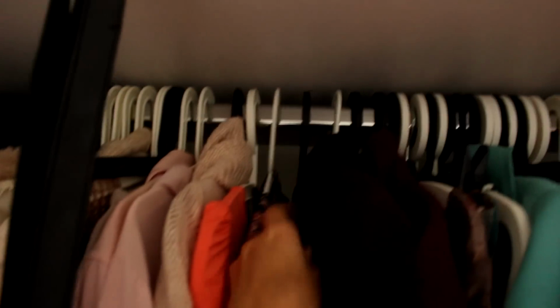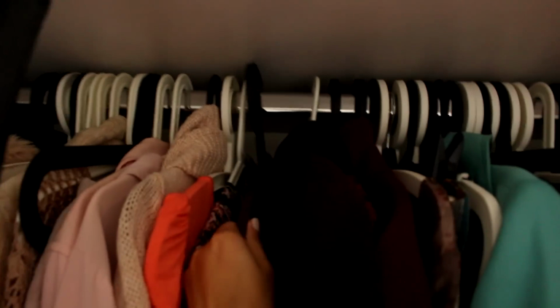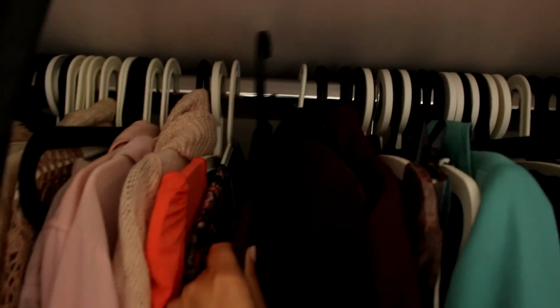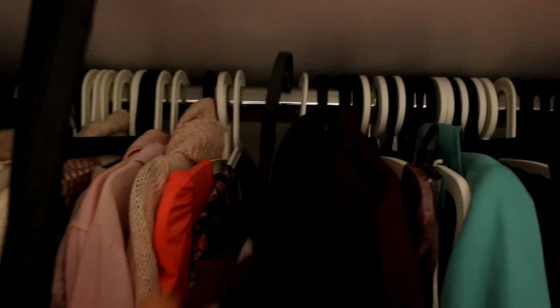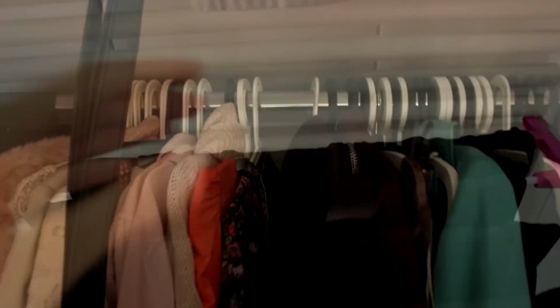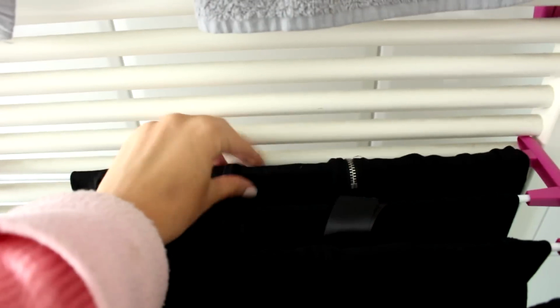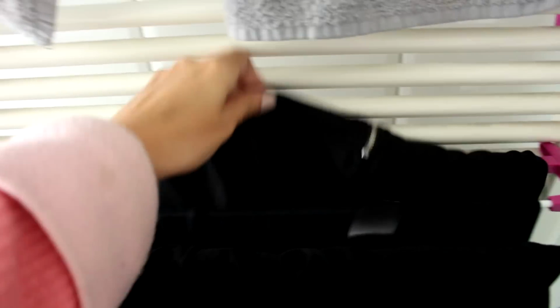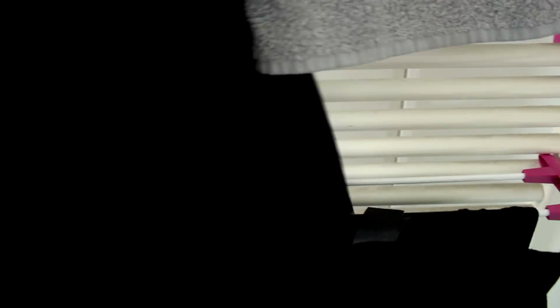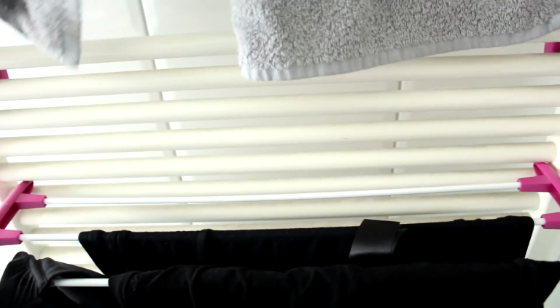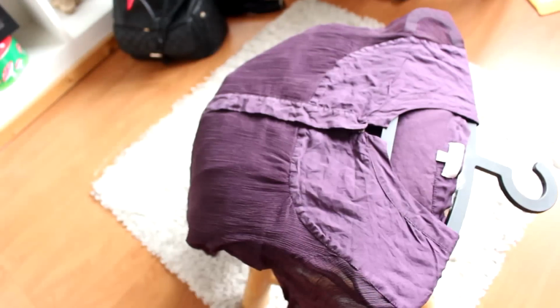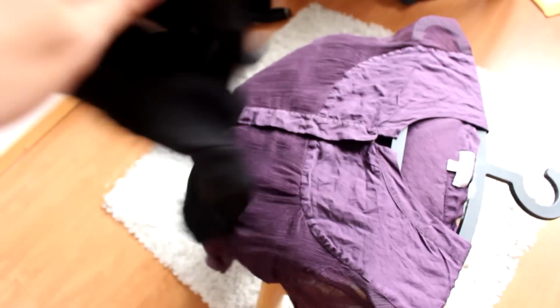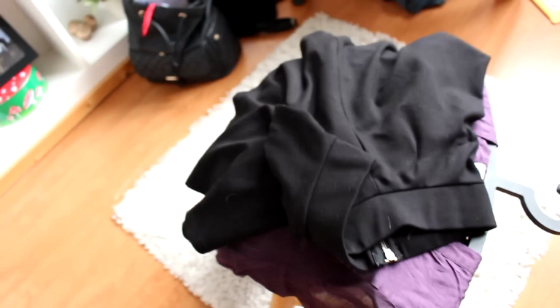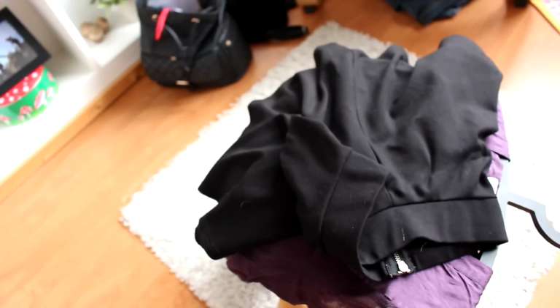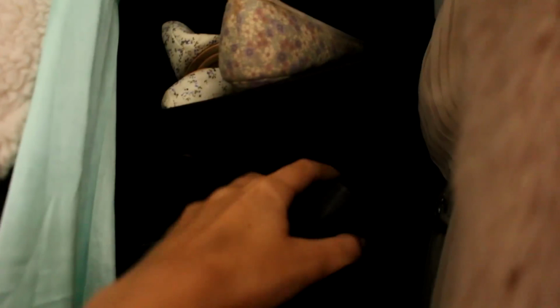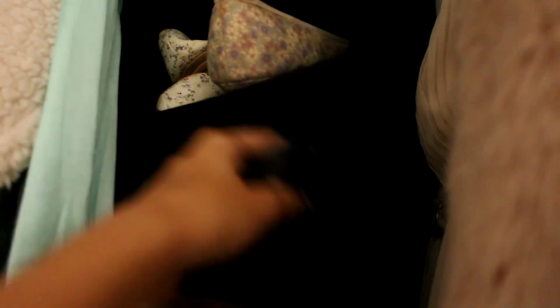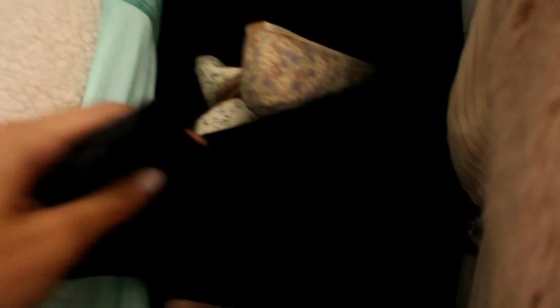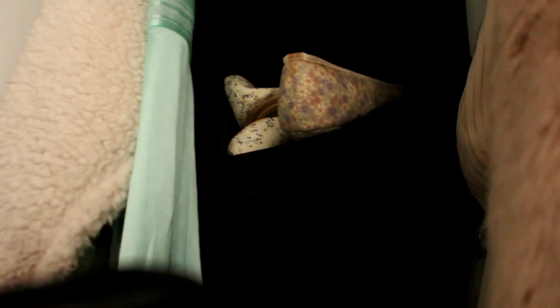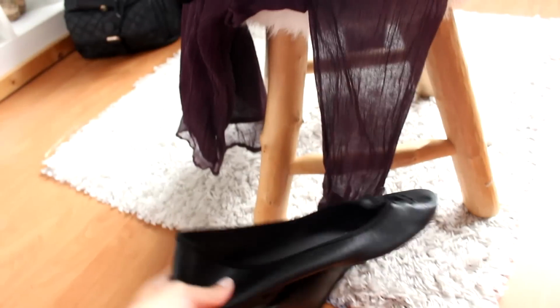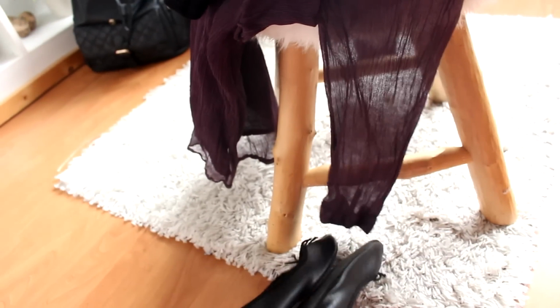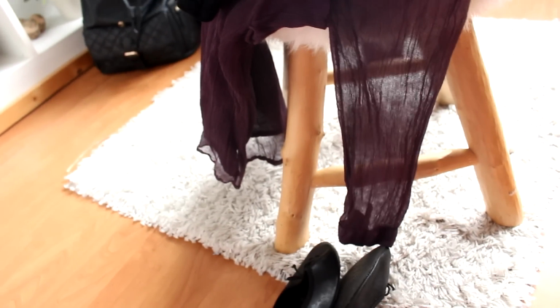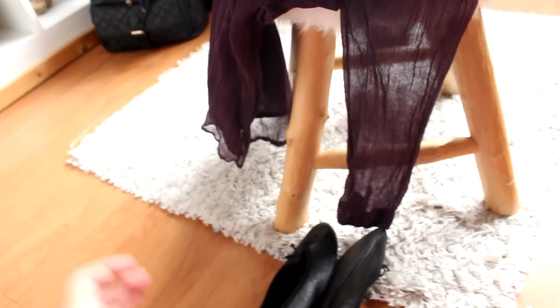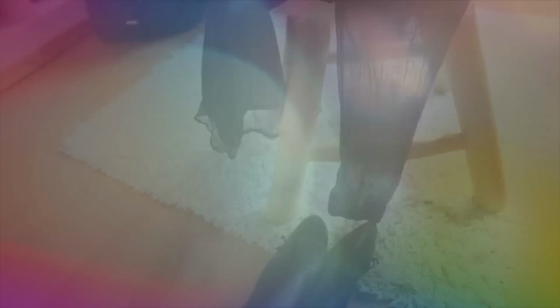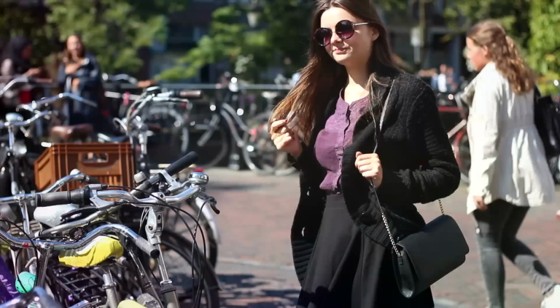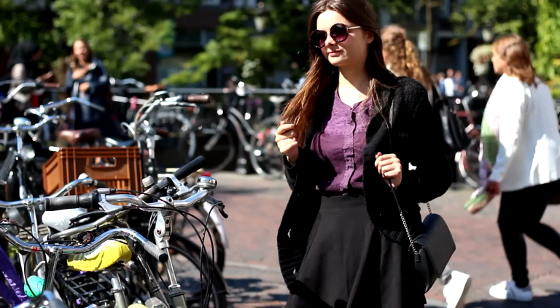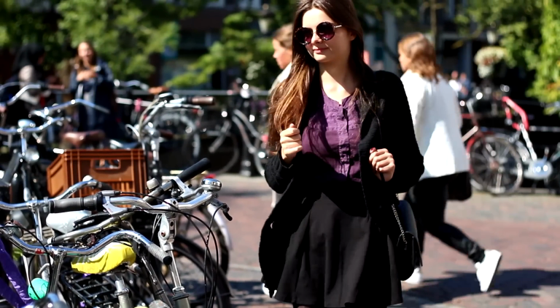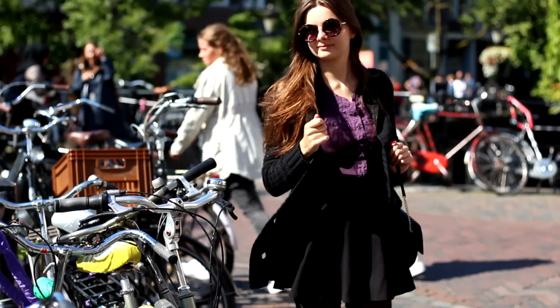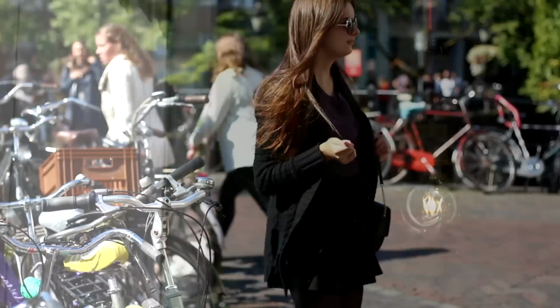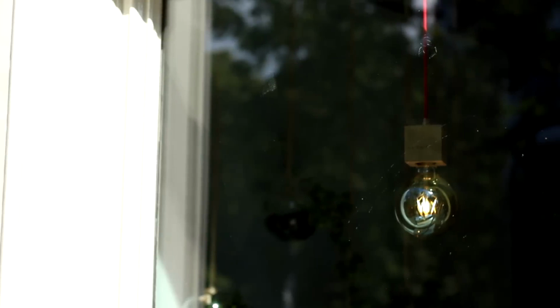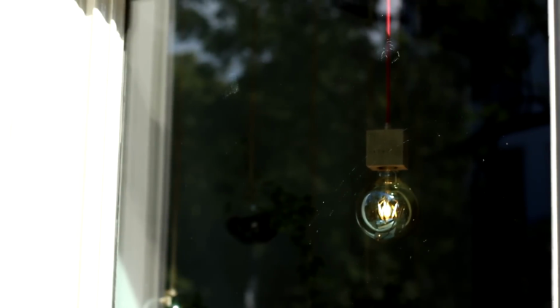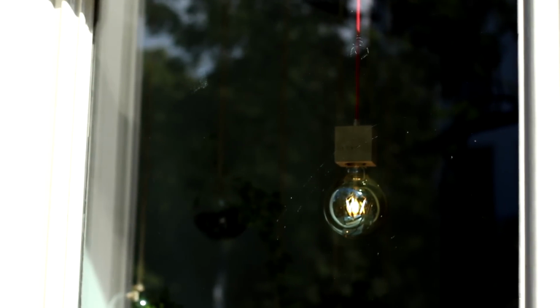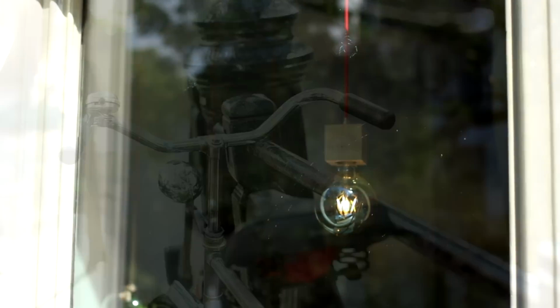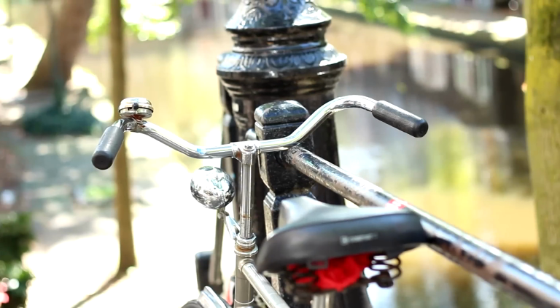So I'm just going to pick out an outfit real quick. Can't go wrong with black flats. And then it's time to head into town.